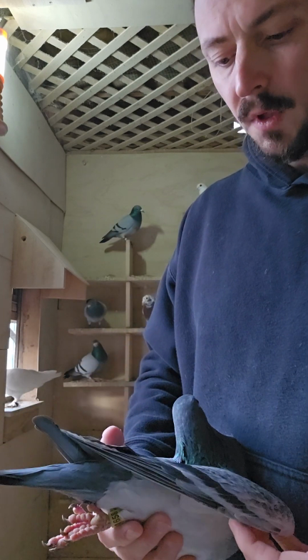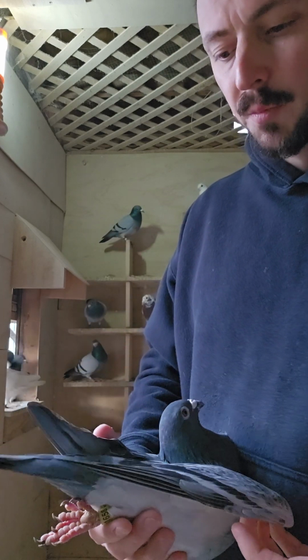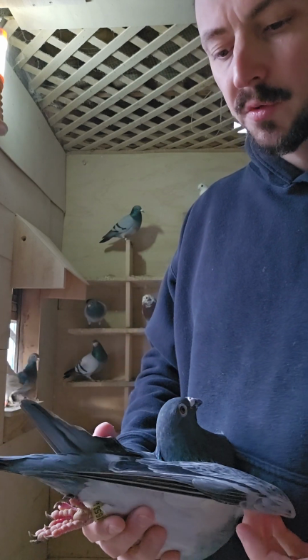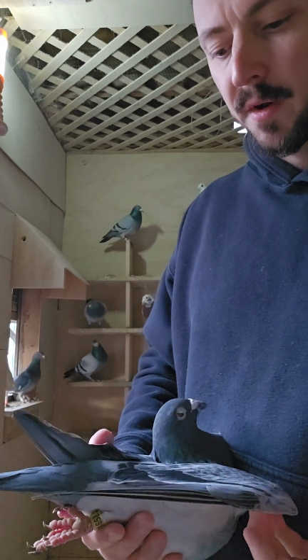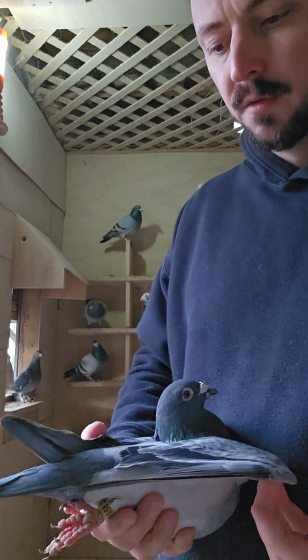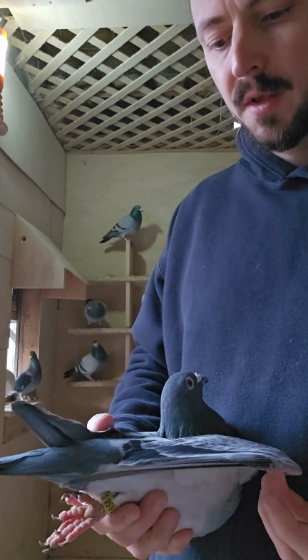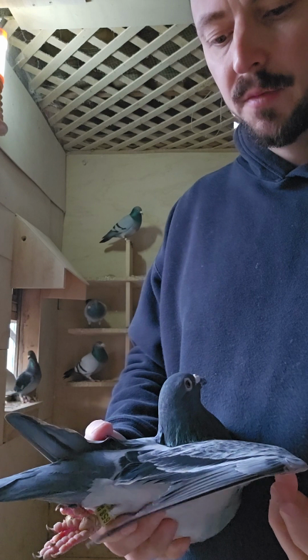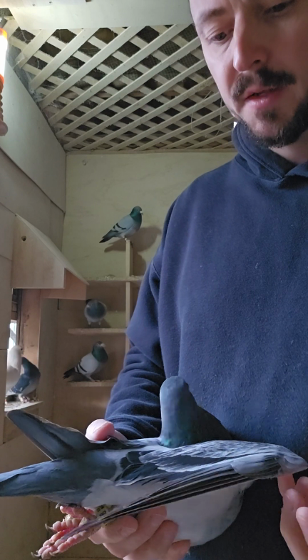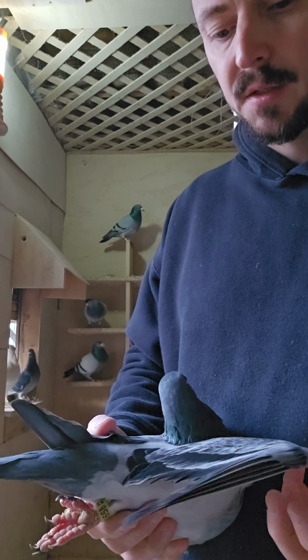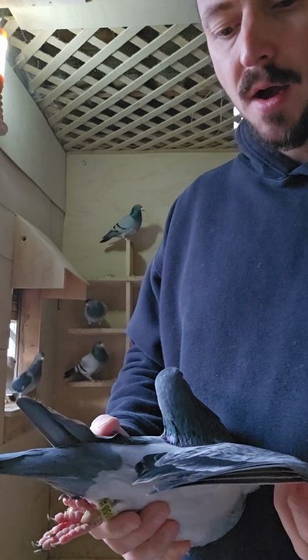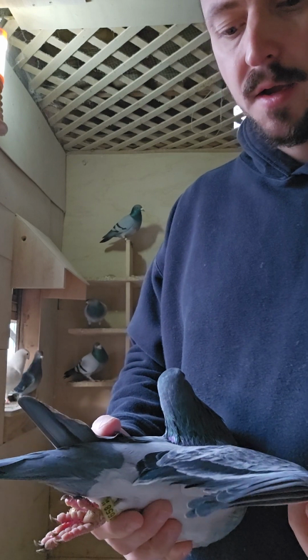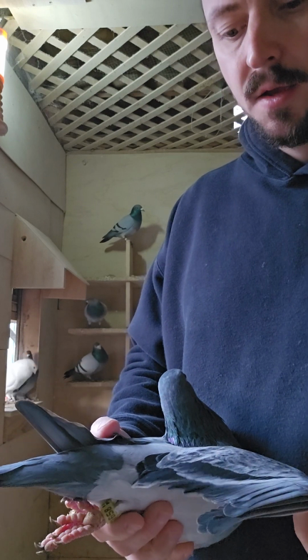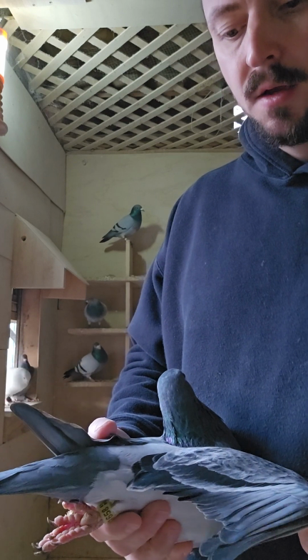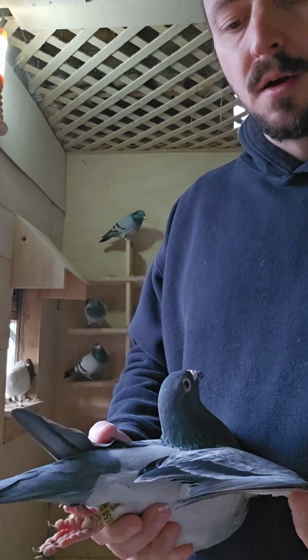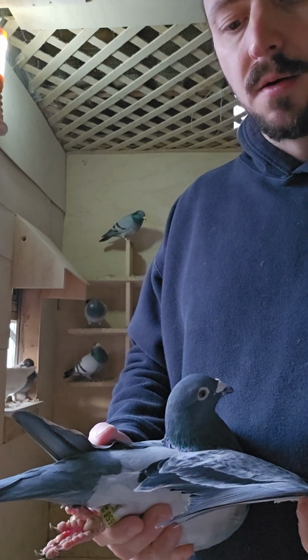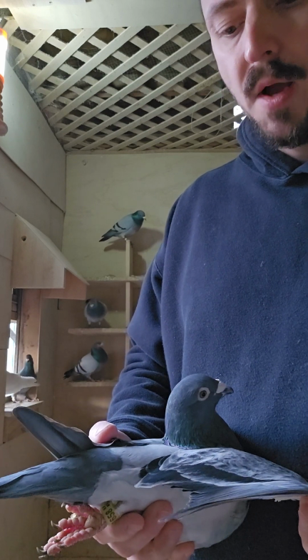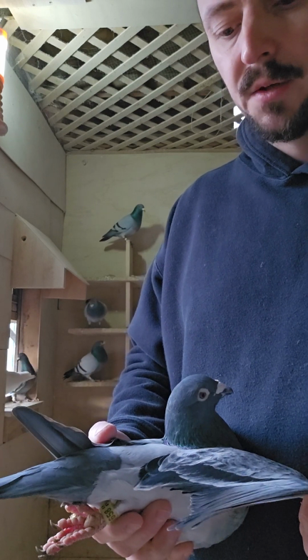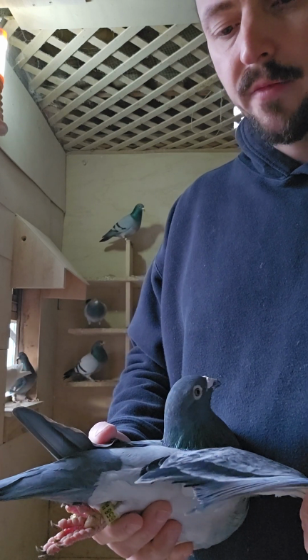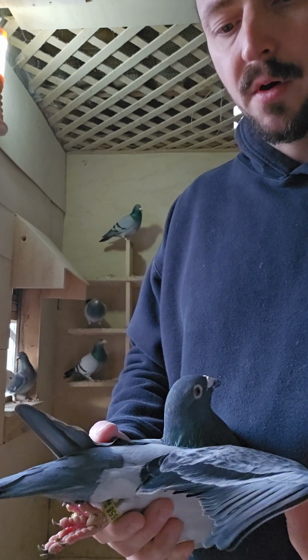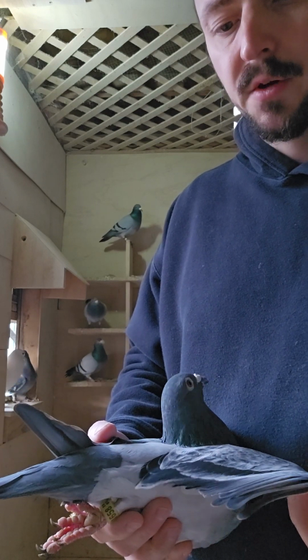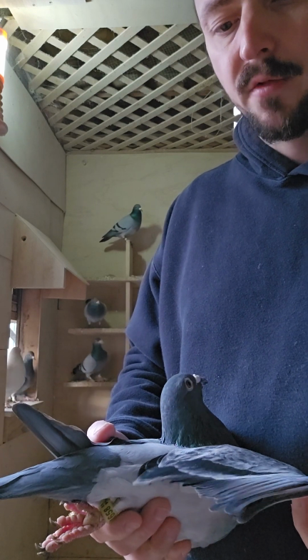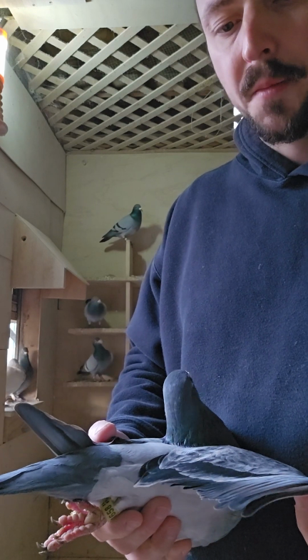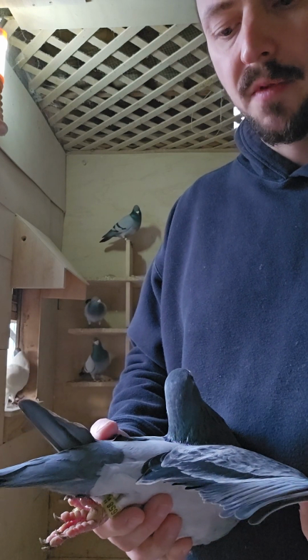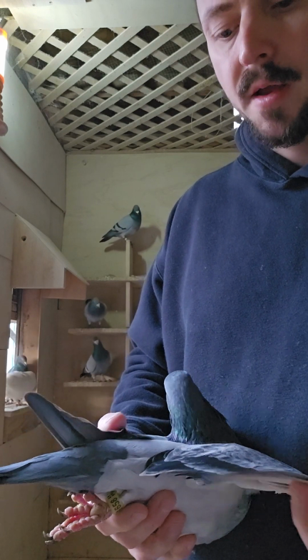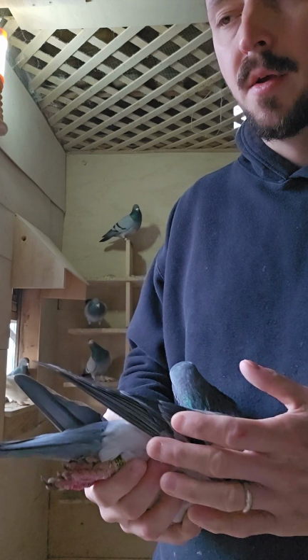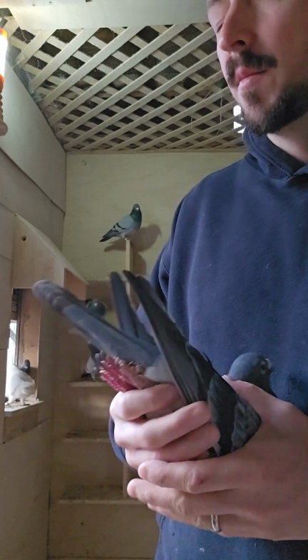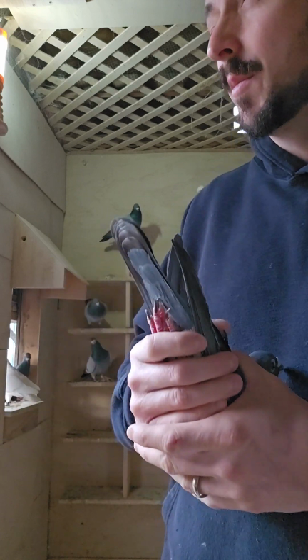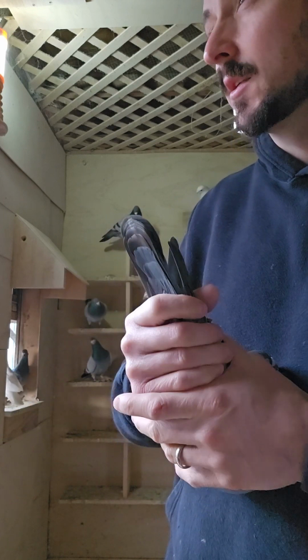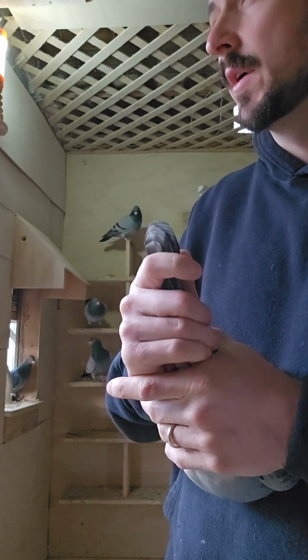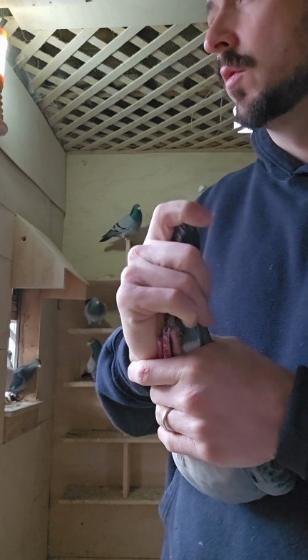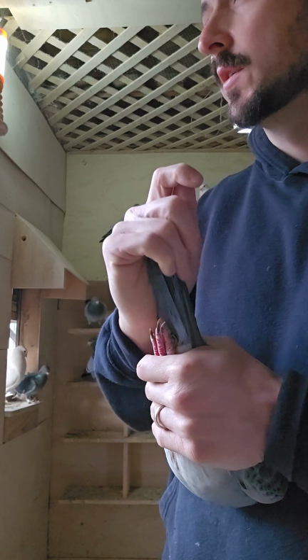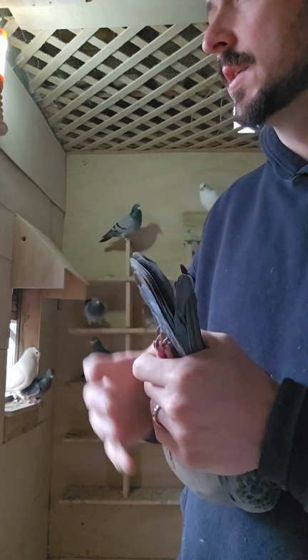This bird is bred and given to me as a stock bird. I still have a youngster out of him that I'm going to fly possibly in Old Bird season.